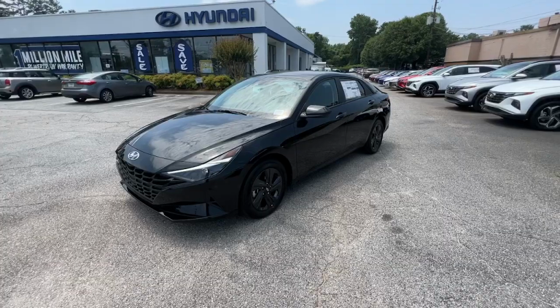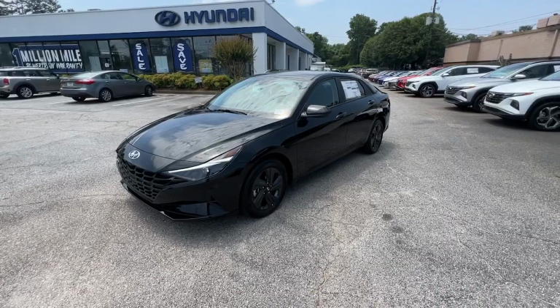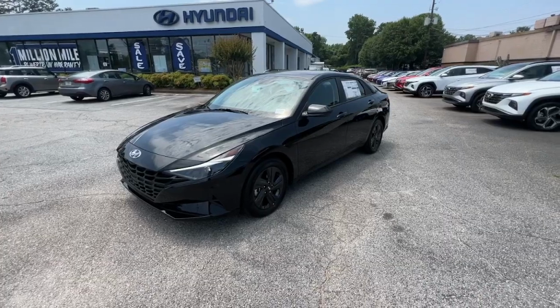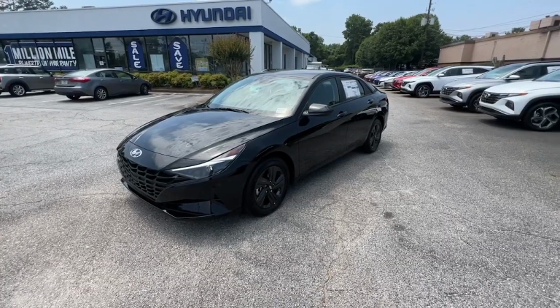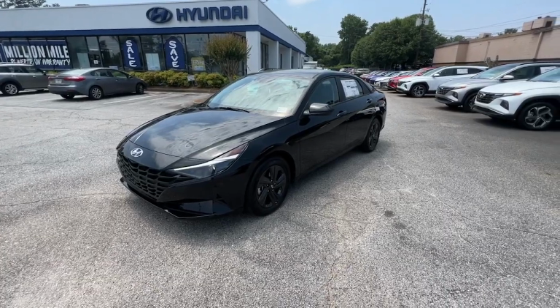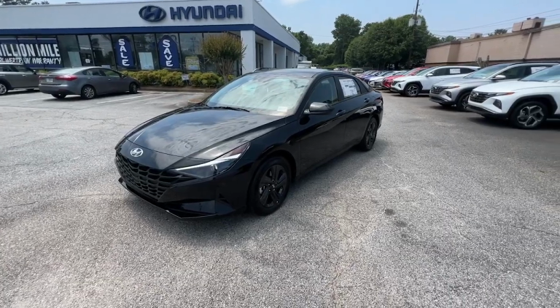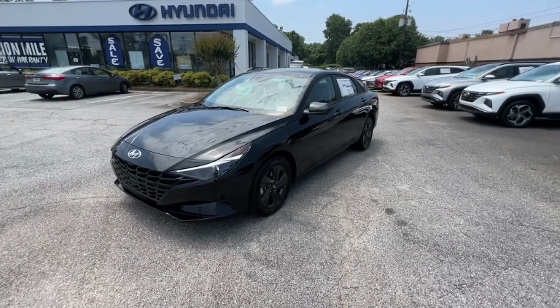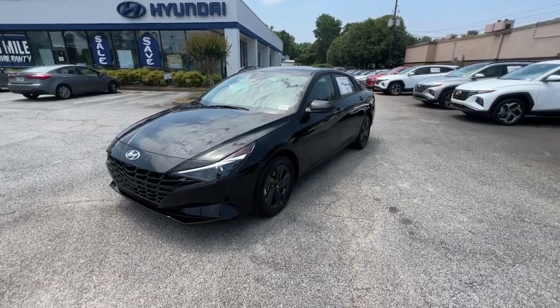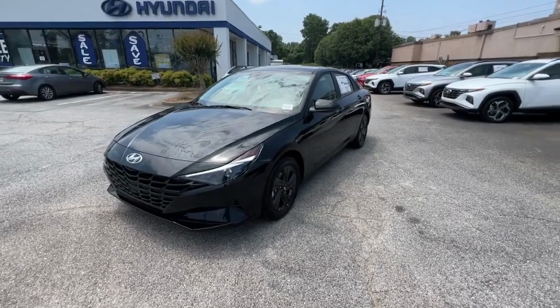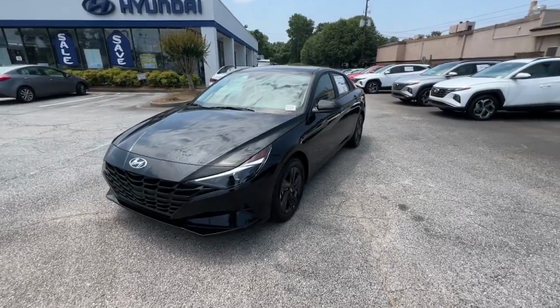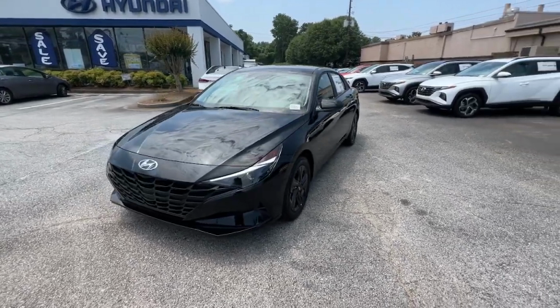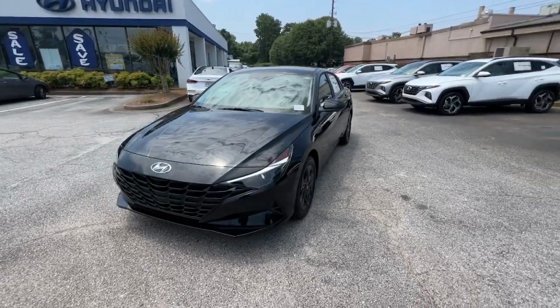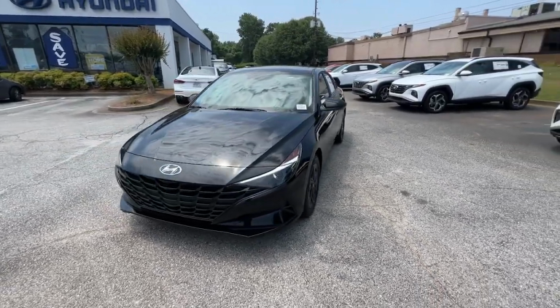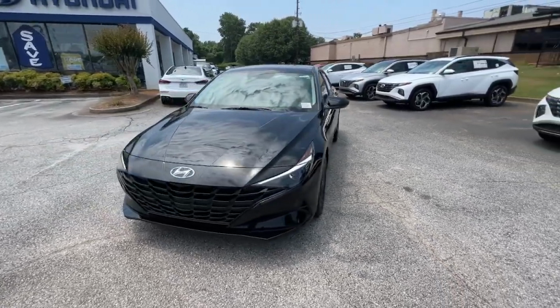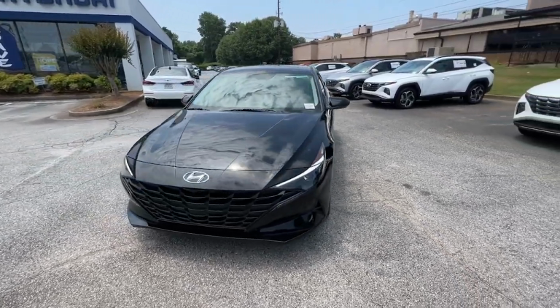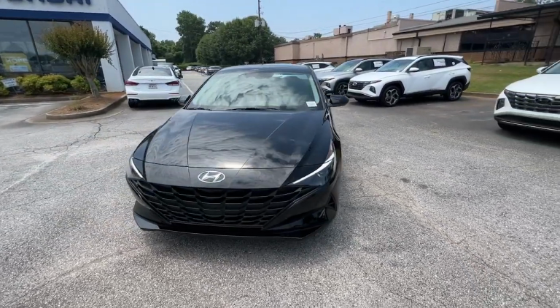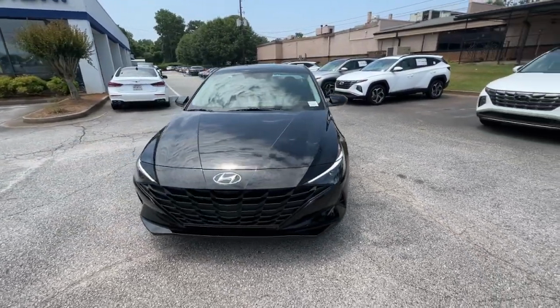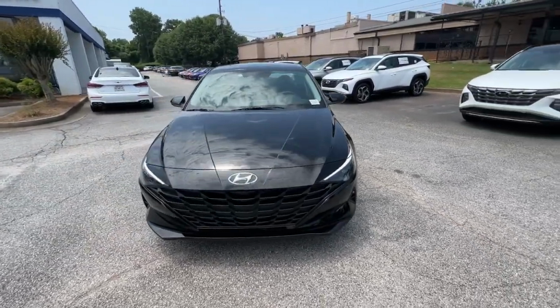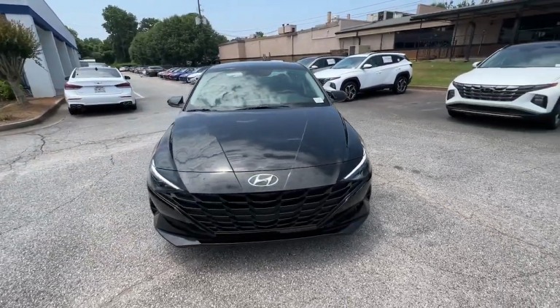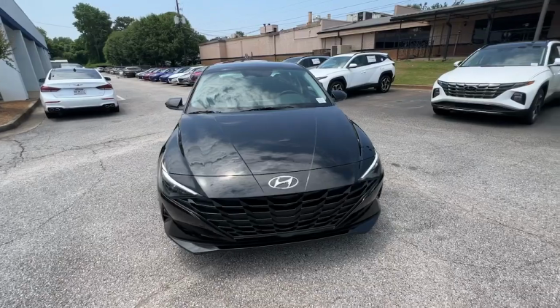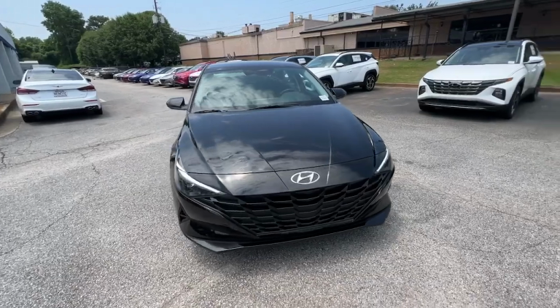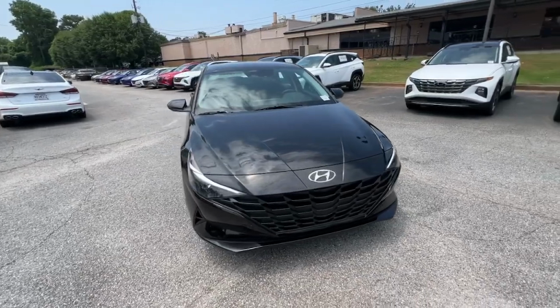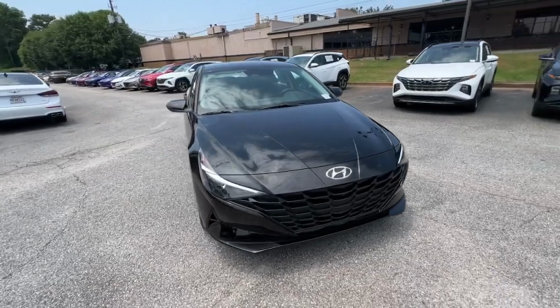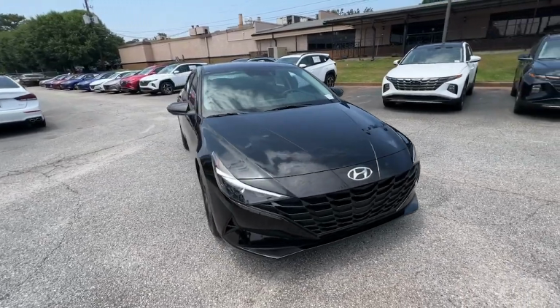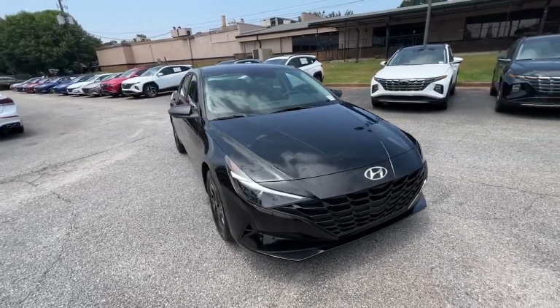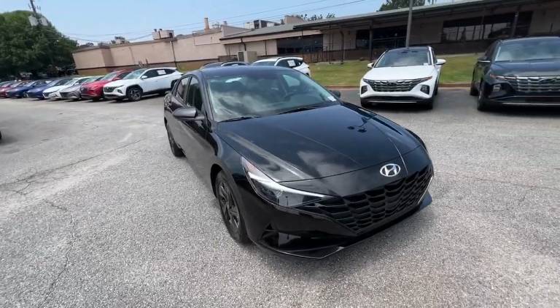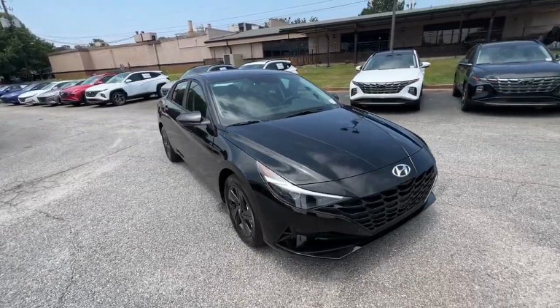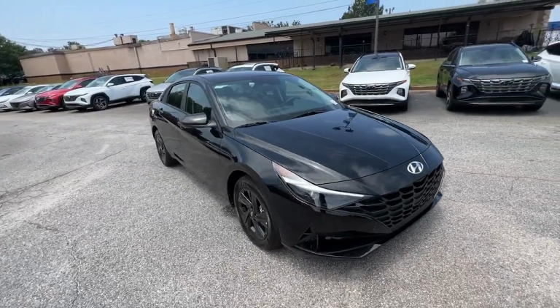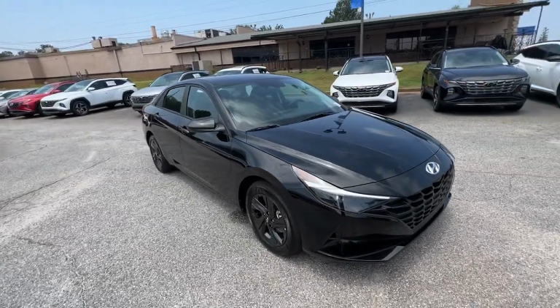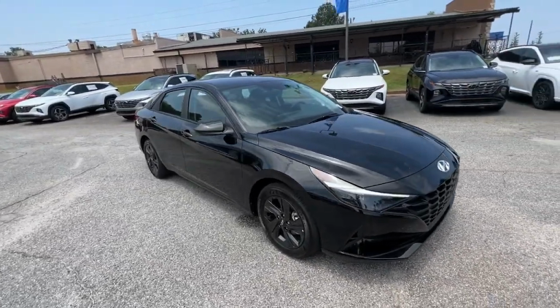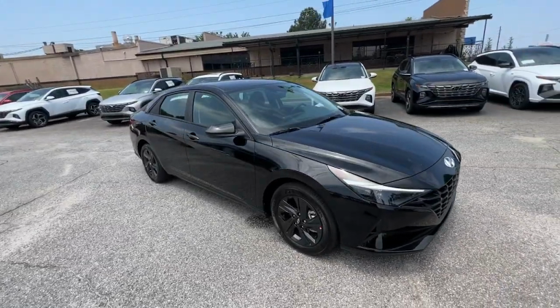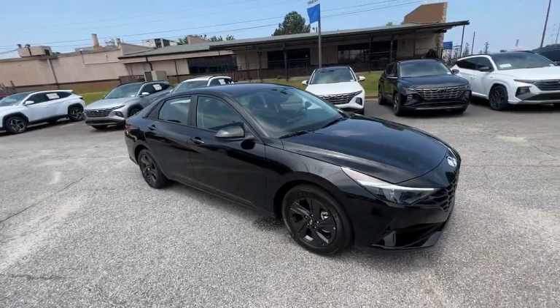Enjoy the view of this 2023 Hyundai Elantra. Make a fresh start every day in this modern, tech-savvy Elantra.